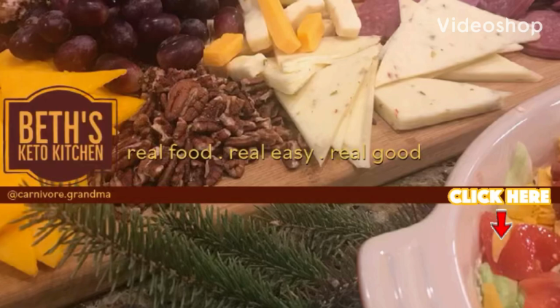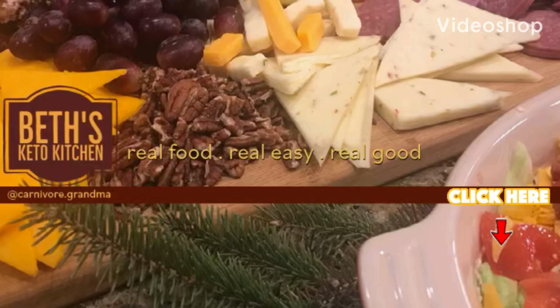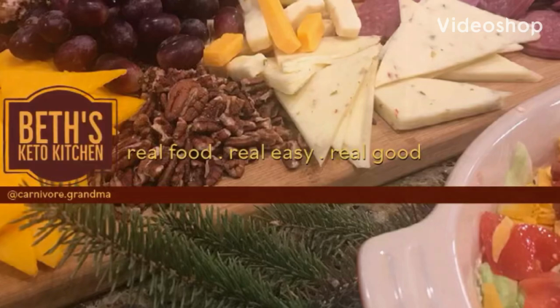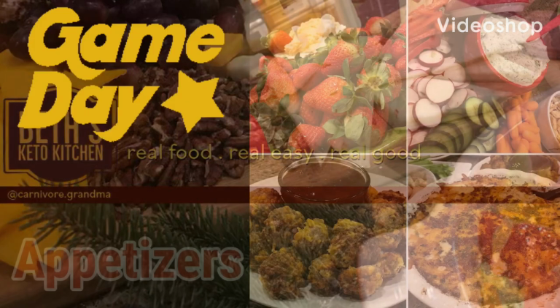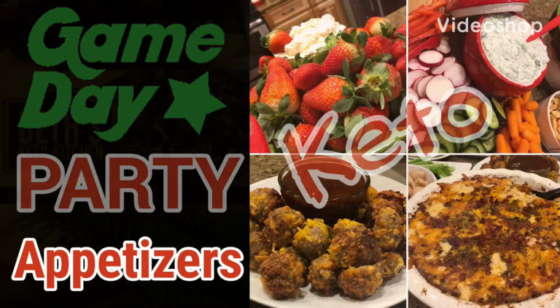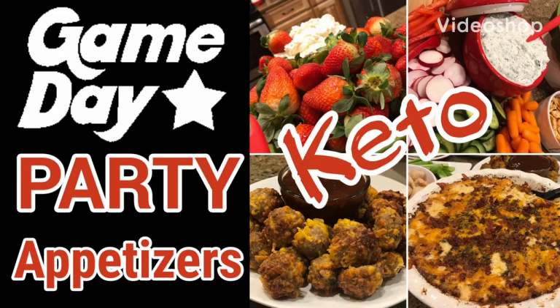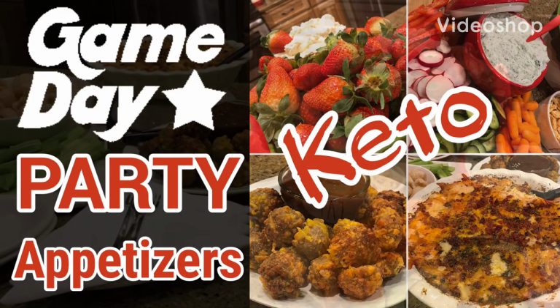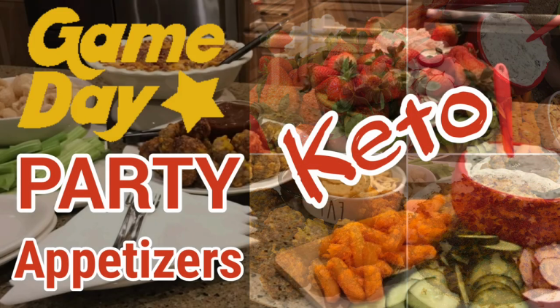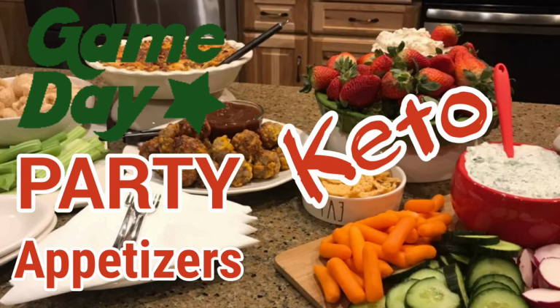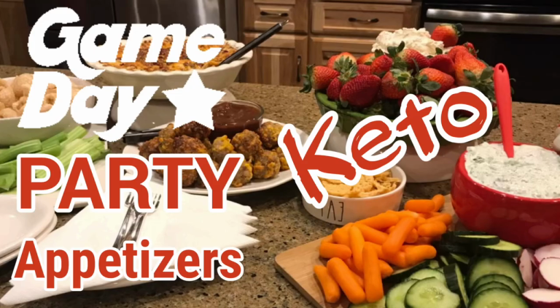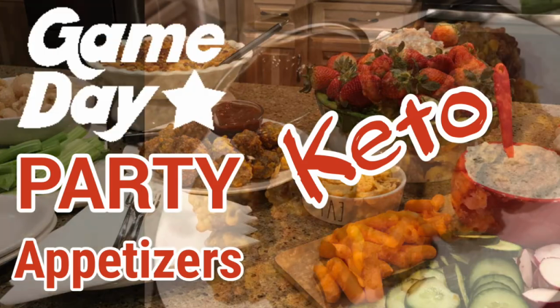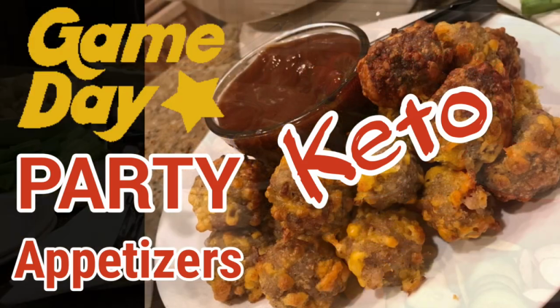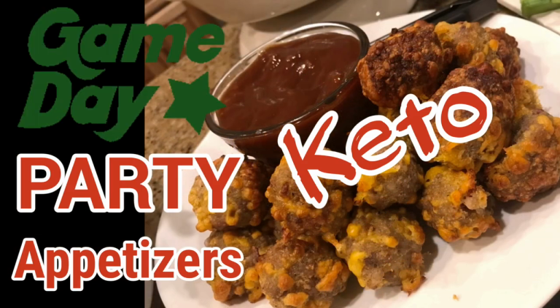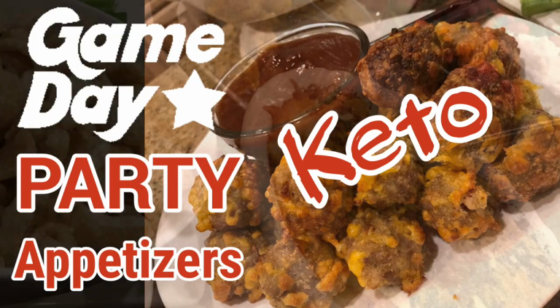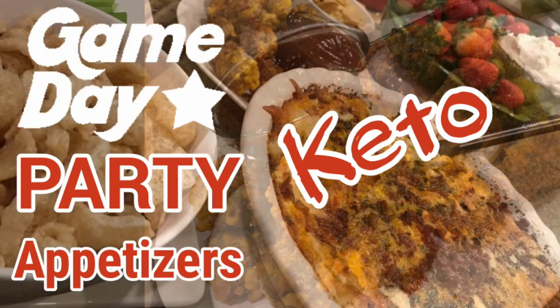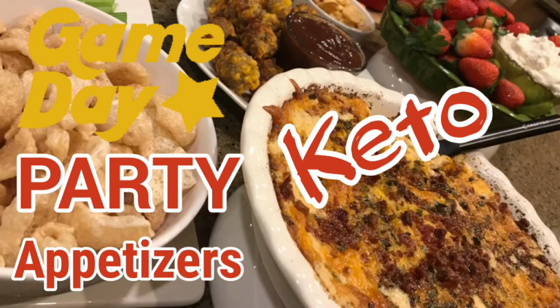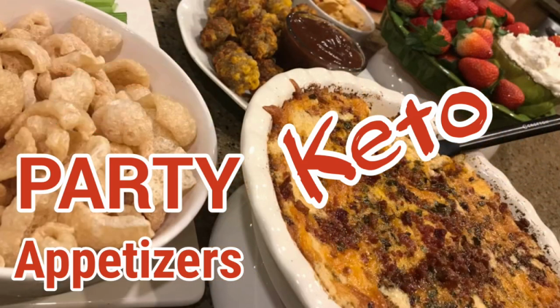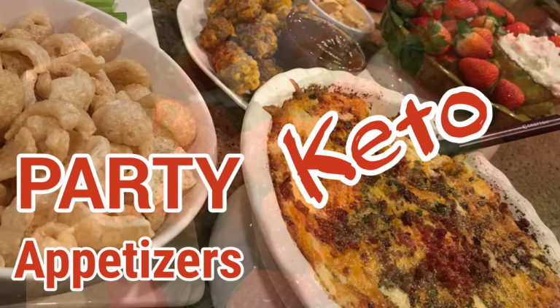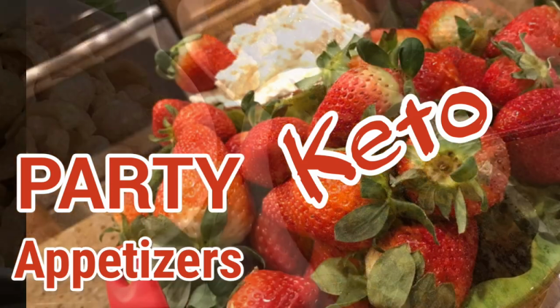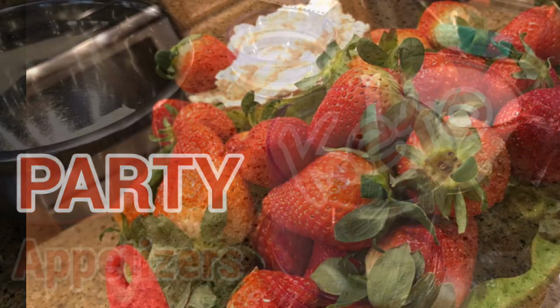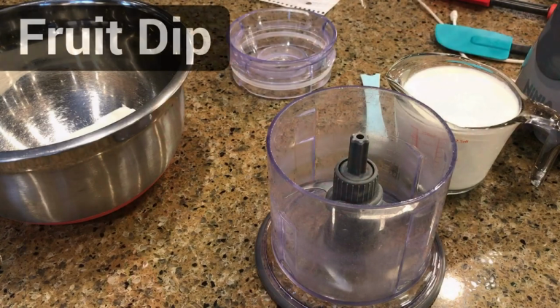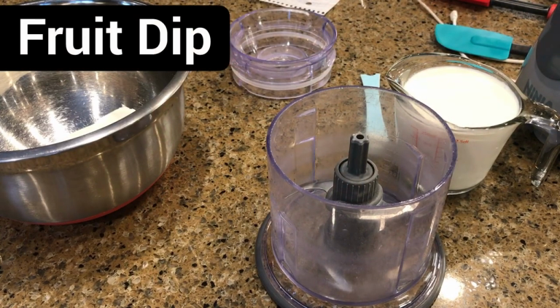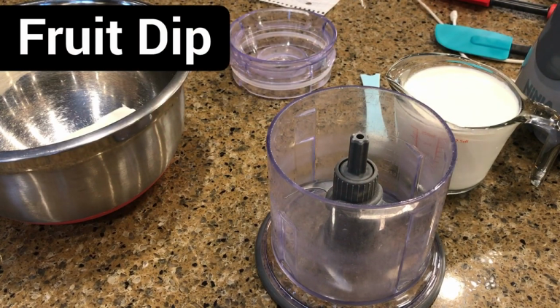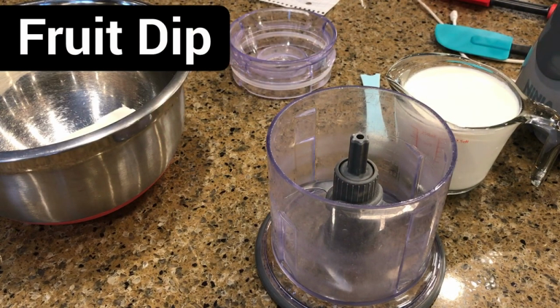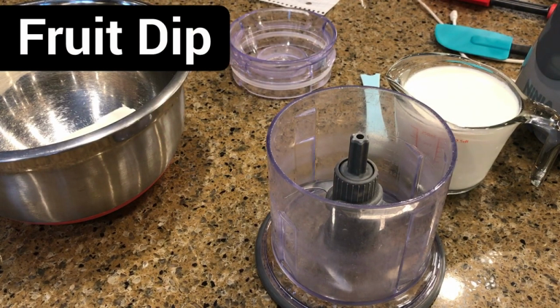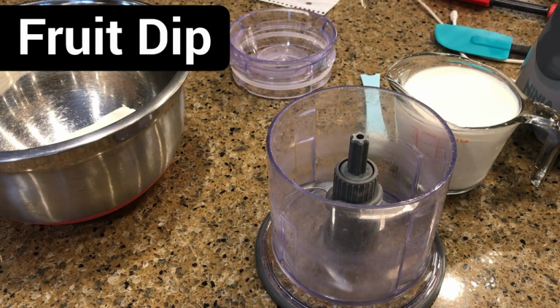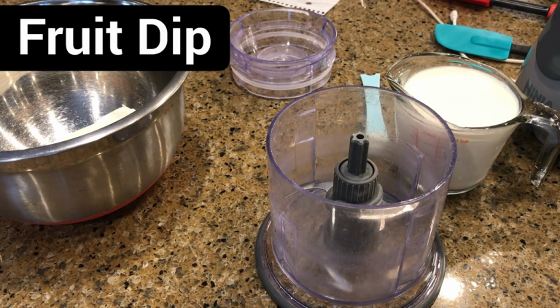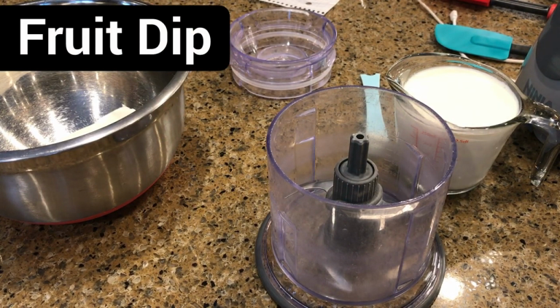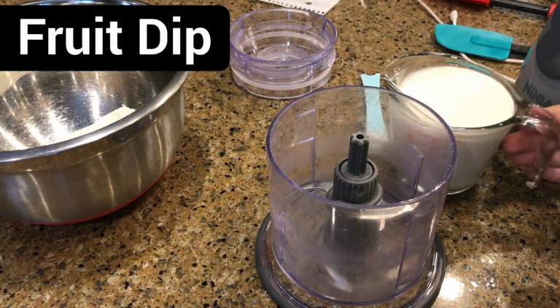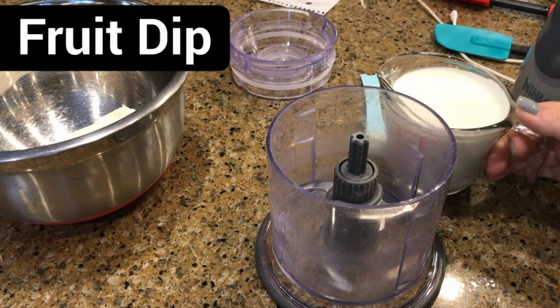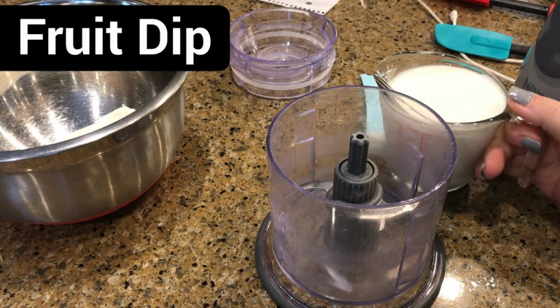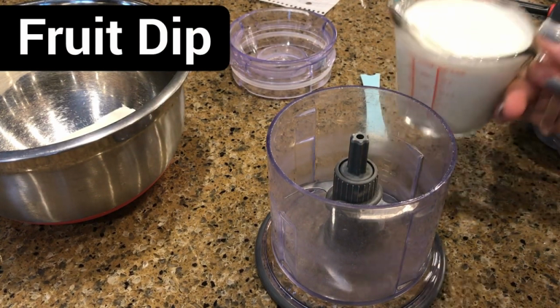Today at Best Keto Kitchen we're getting ready for the big game, making keto-approved party appetizers — so join me and let's get cooking. We're going to get started on a fruit dip.